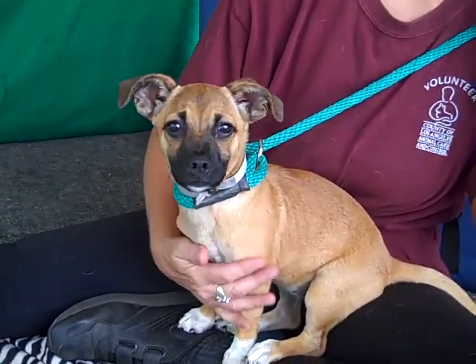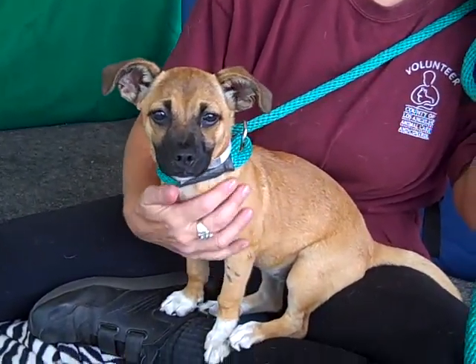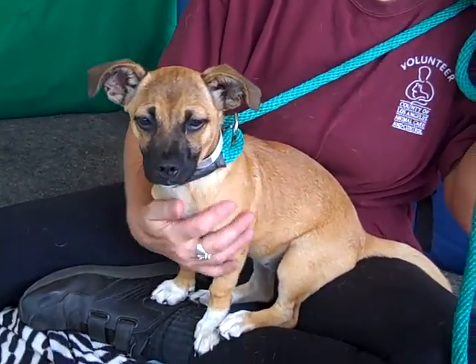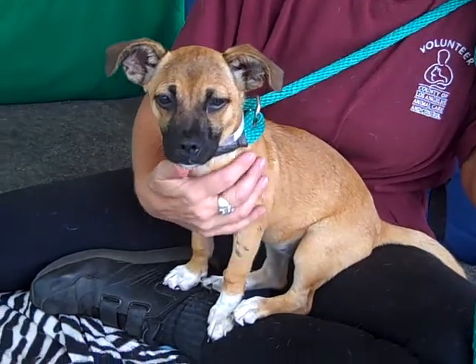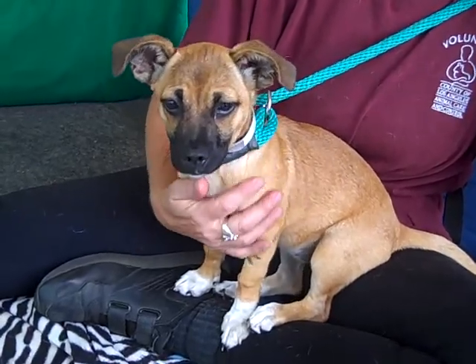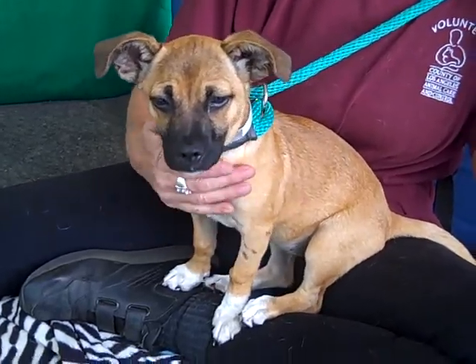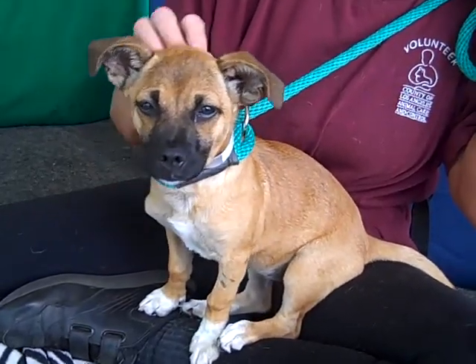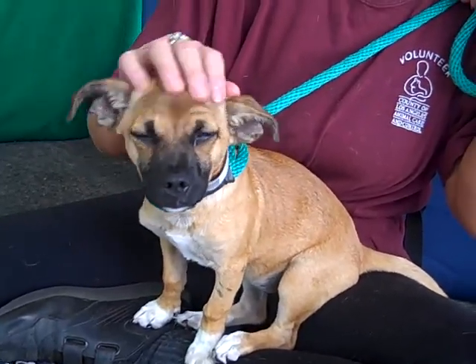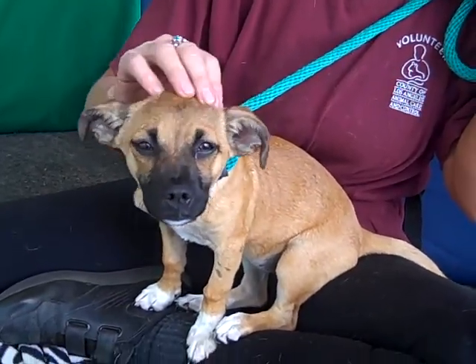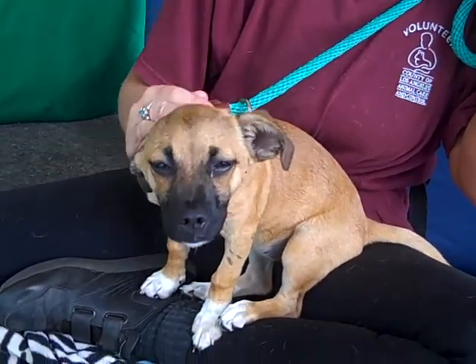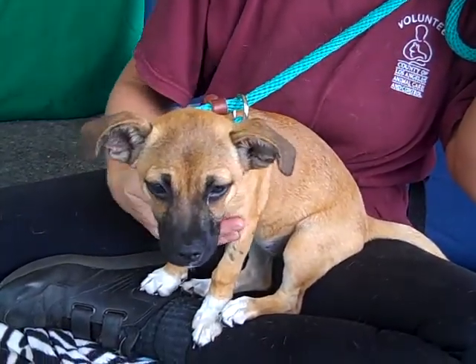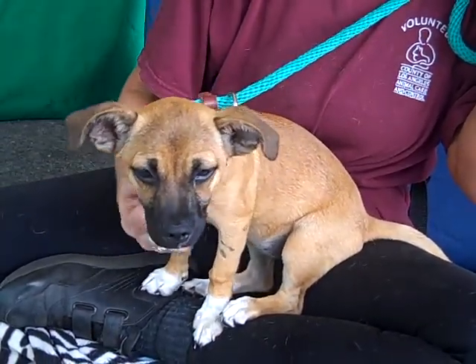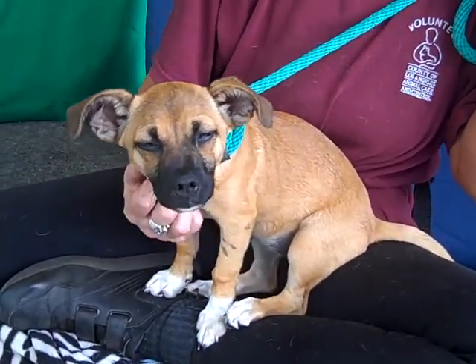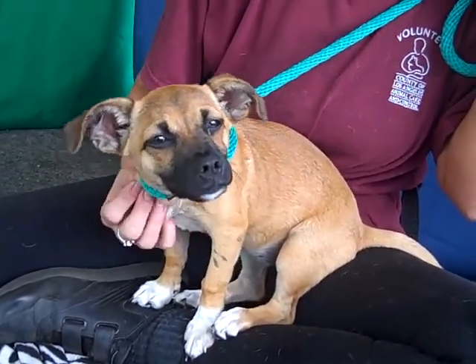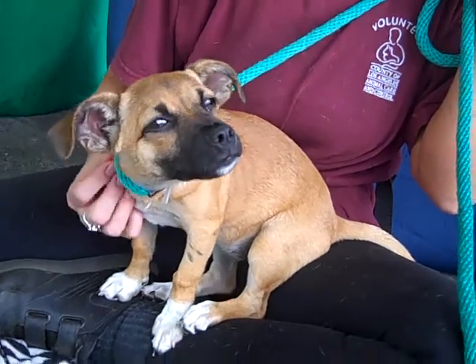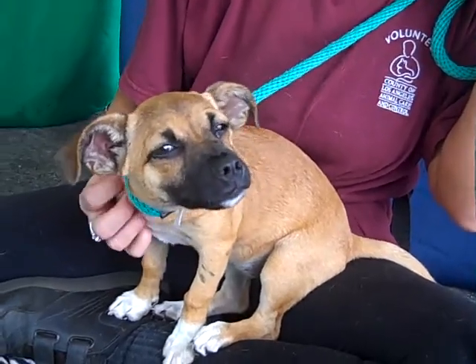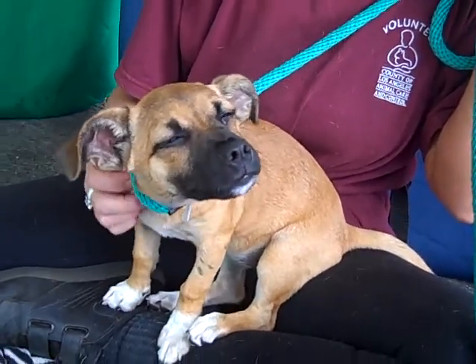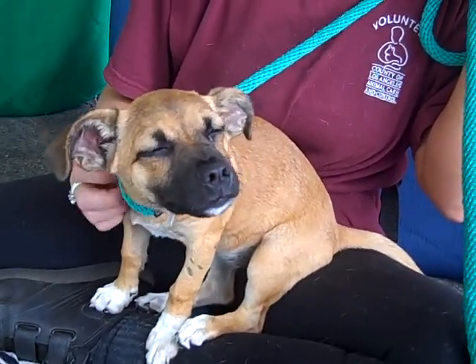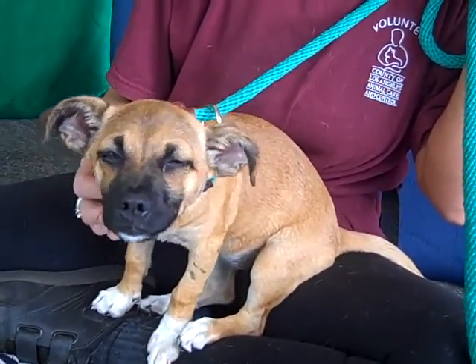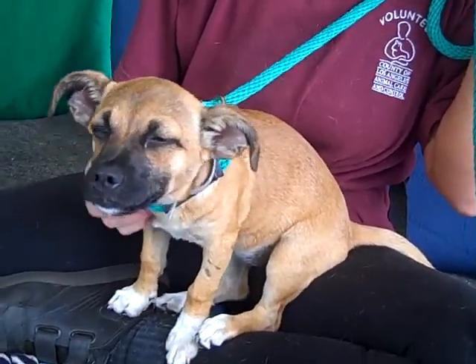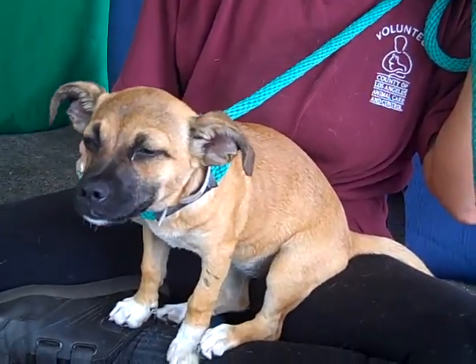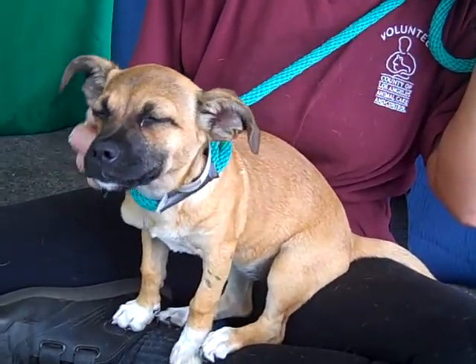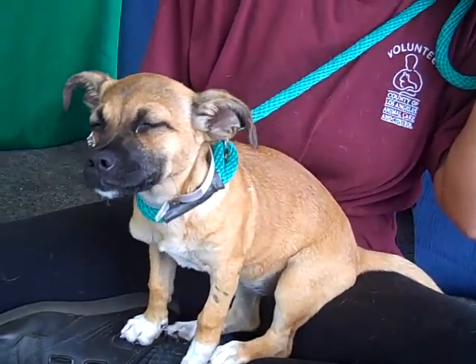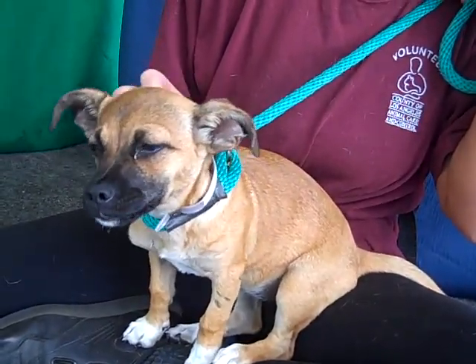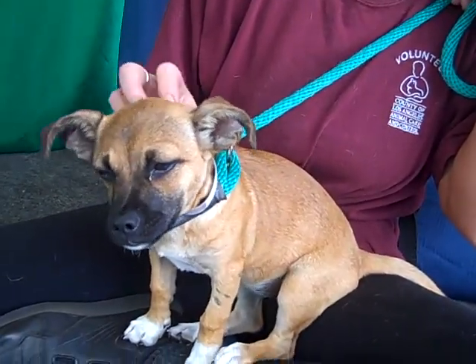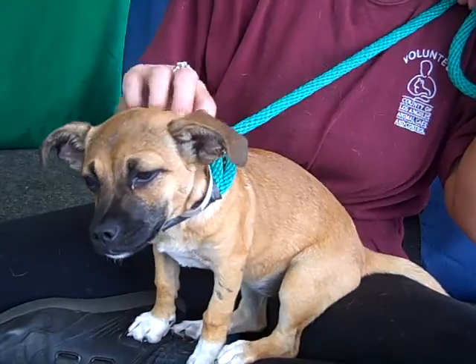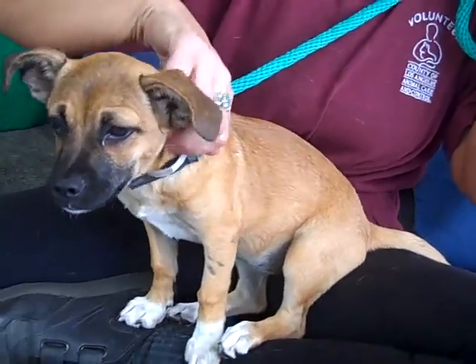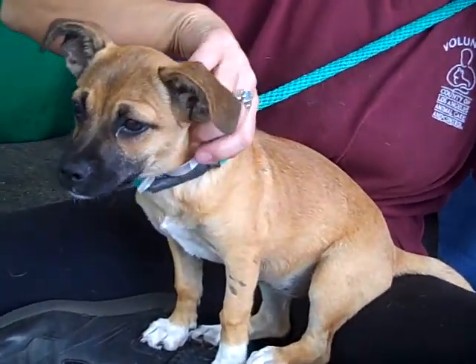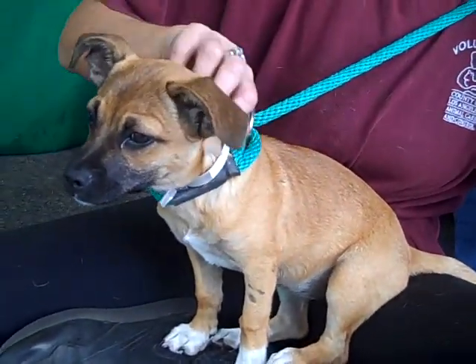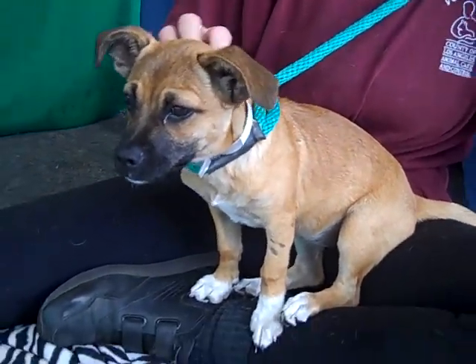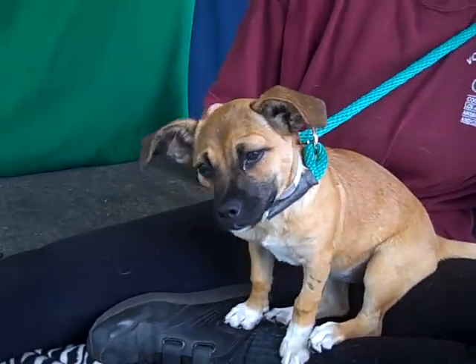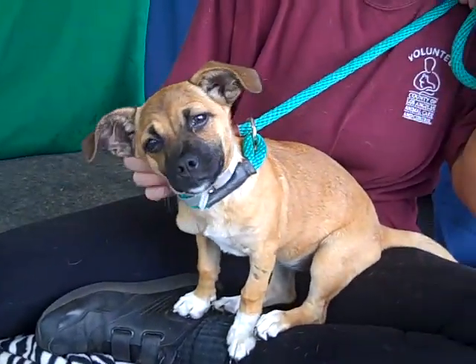So come on down and meet Autumn today at the Baldwin Park shelter and you will just fall in love, because this girl is just so unbelievably adorable and she's gonna make a wonderful, wonderful doggy. Right, Autumn? Bye-bye sweet puppy!